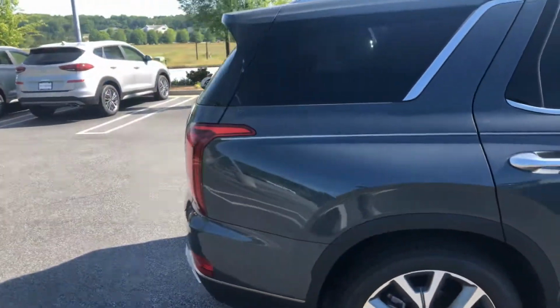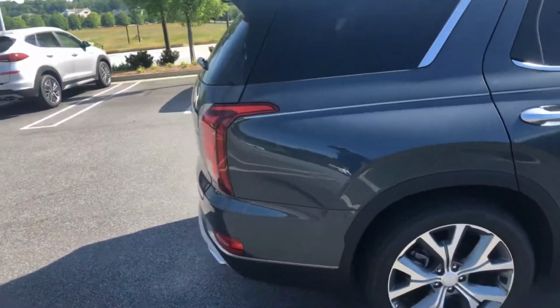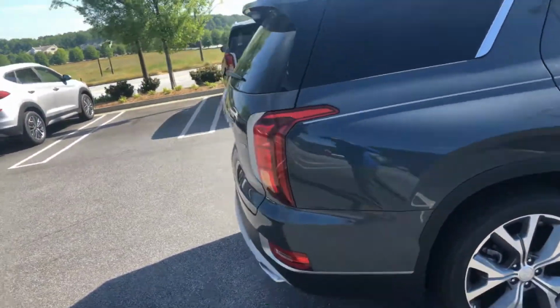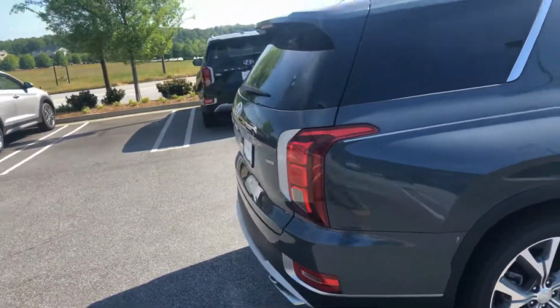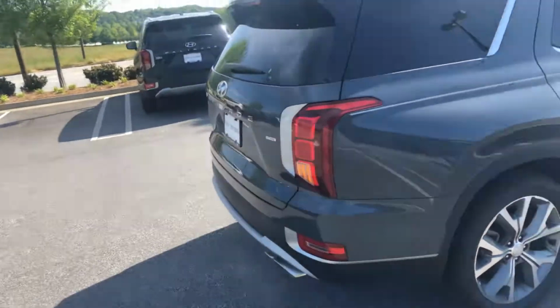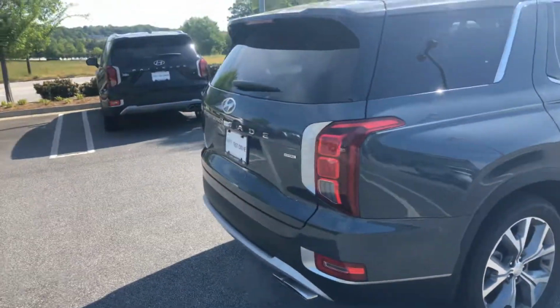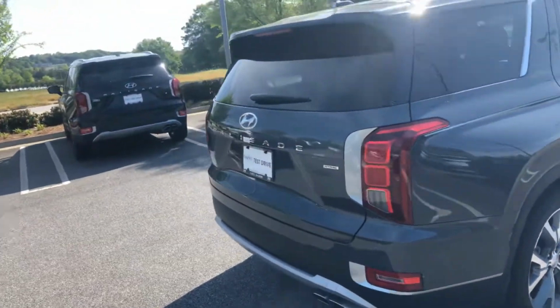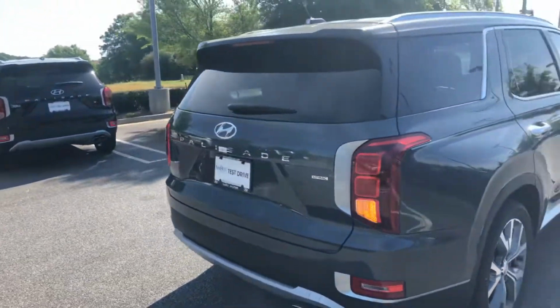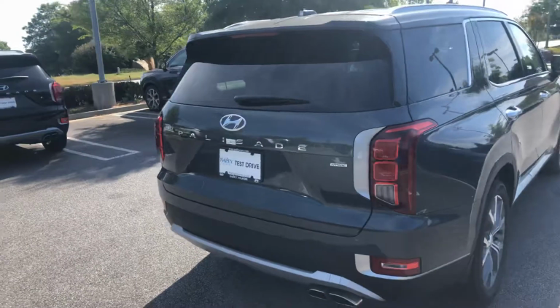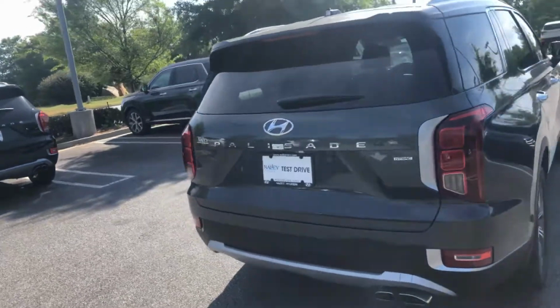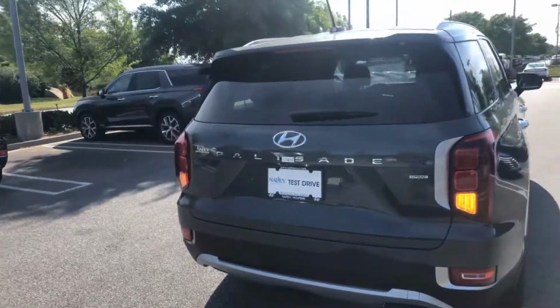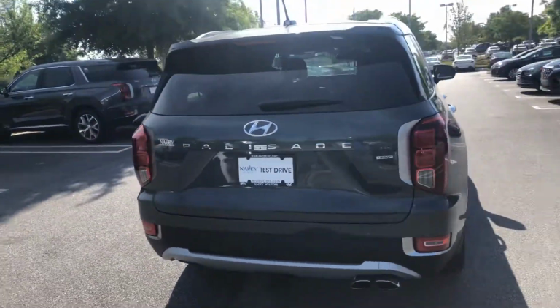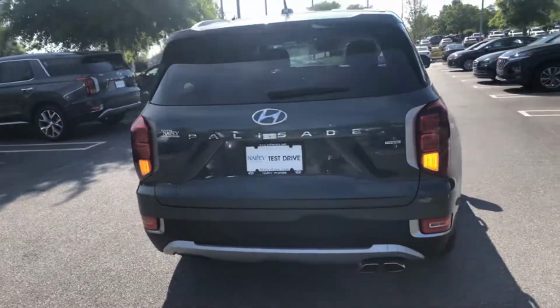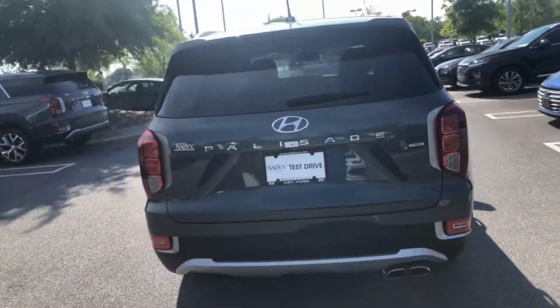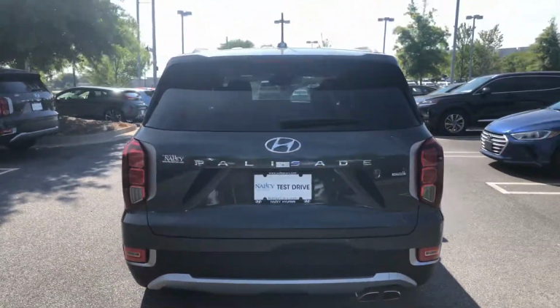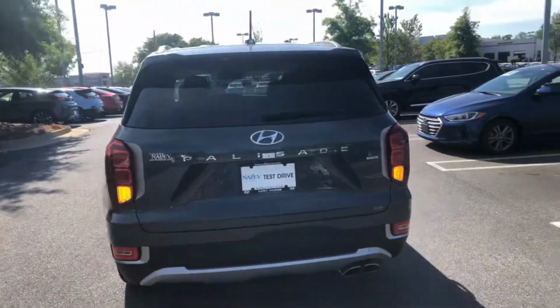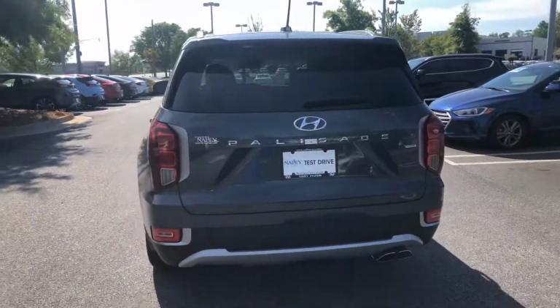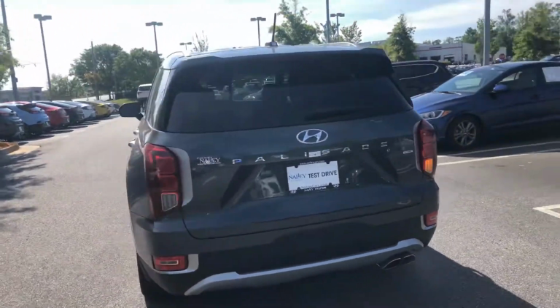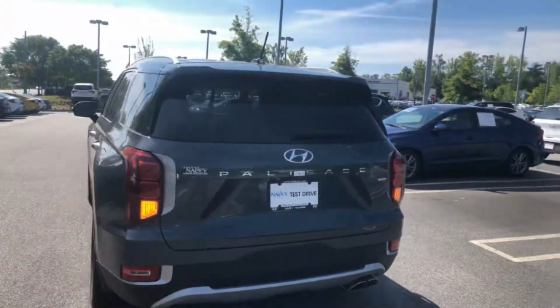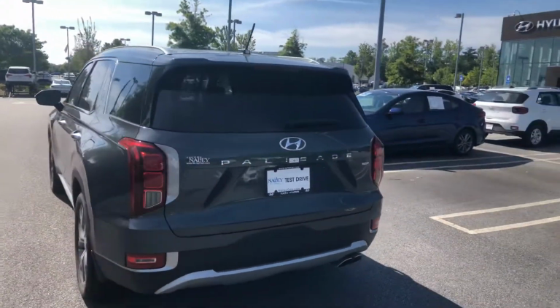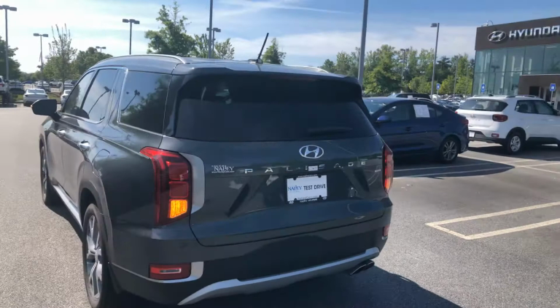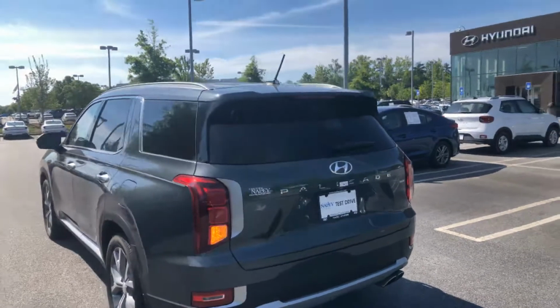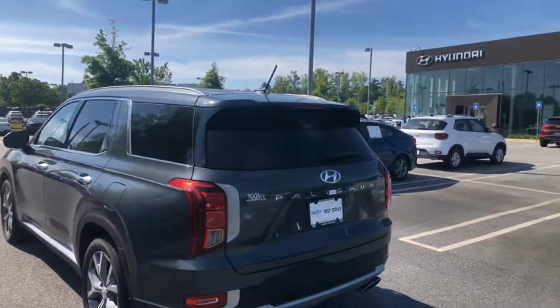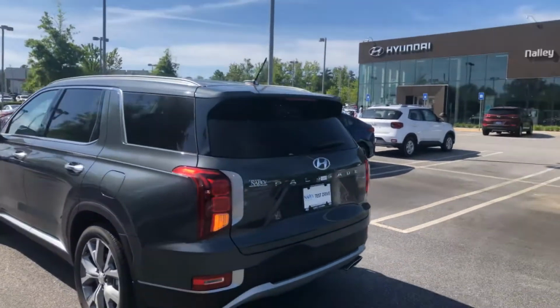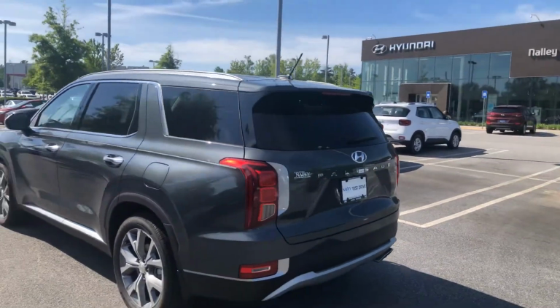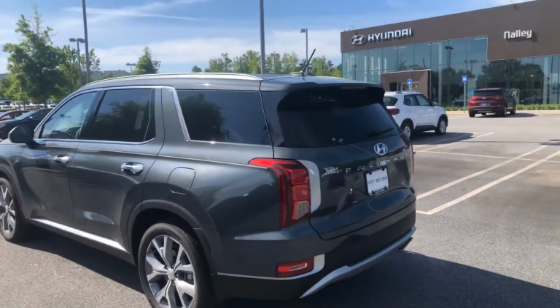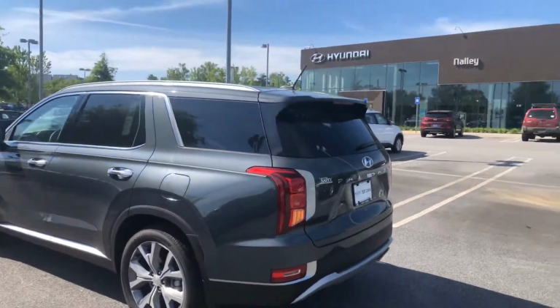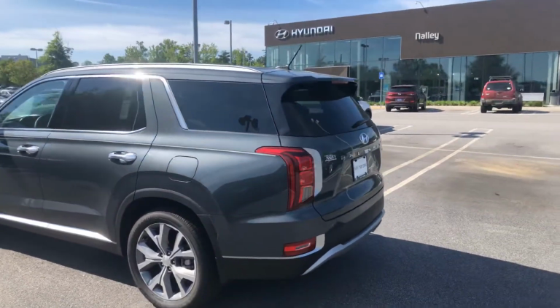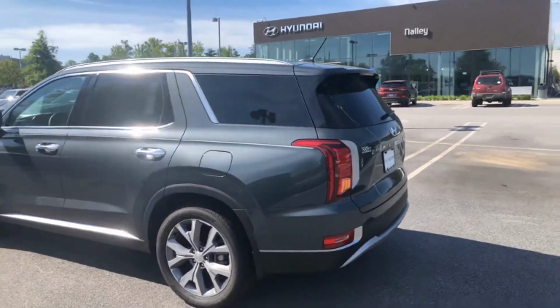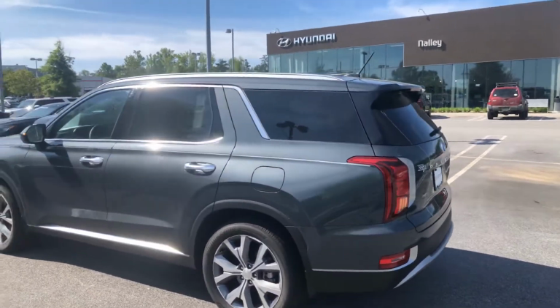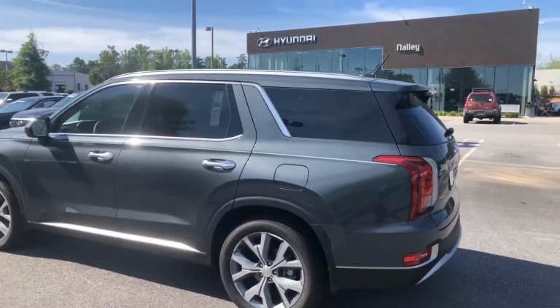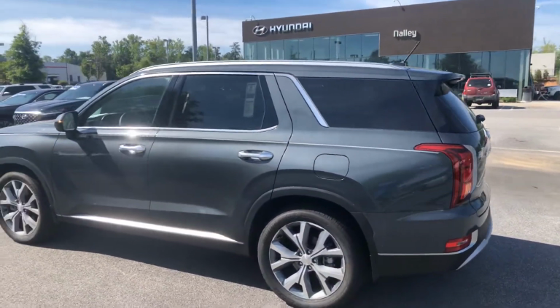As you can see the vehicle's here, I'm here, we just need you here. When can you make it in for your VIP test drive? Just feel free to give me a call at 678-781-6300. Again, this is Marquise Williams with Nally Hyundai — look forward to working with you.